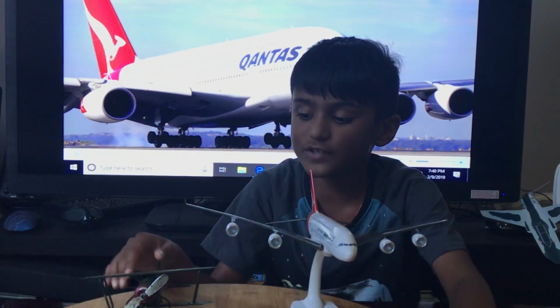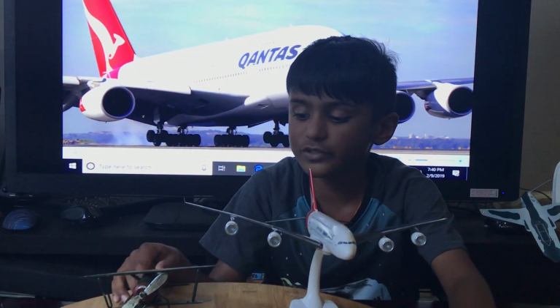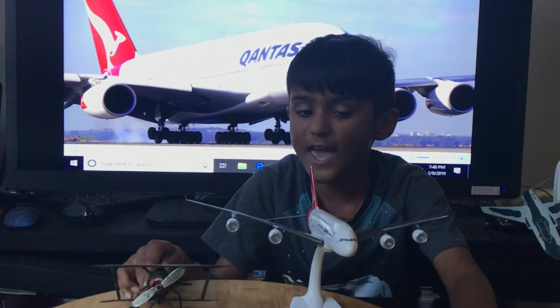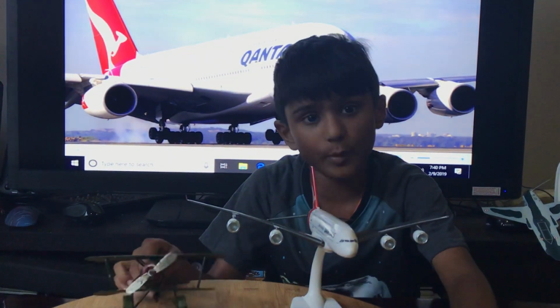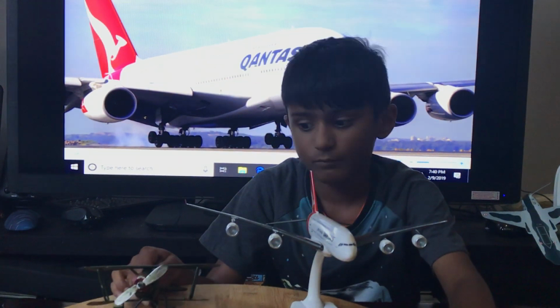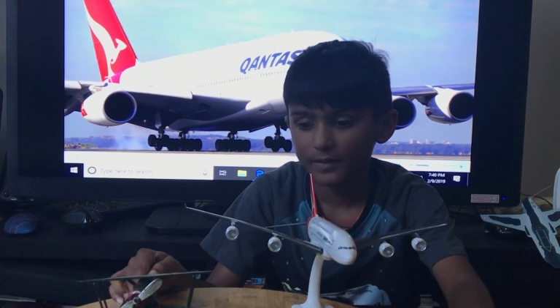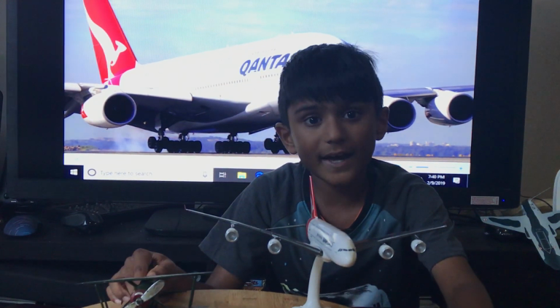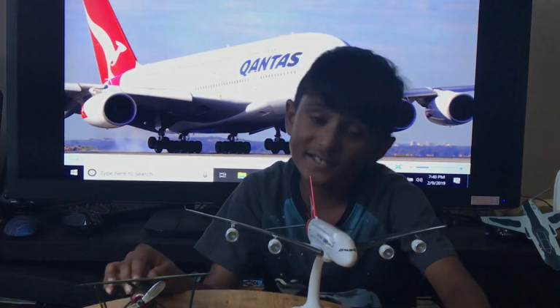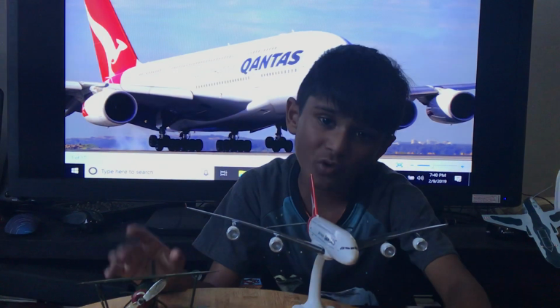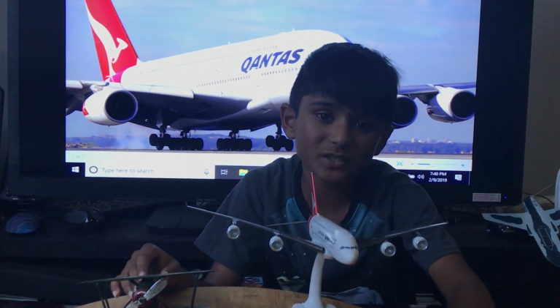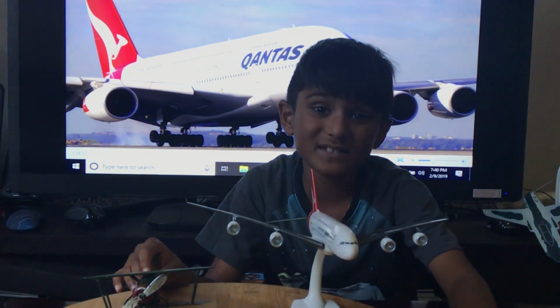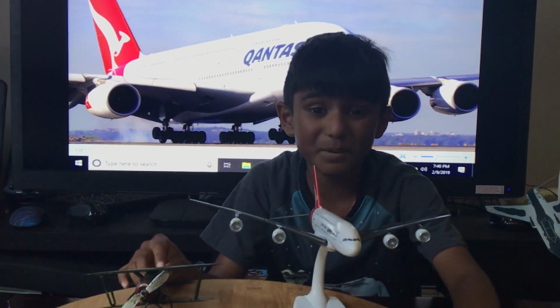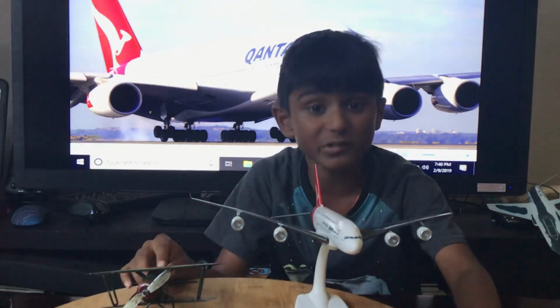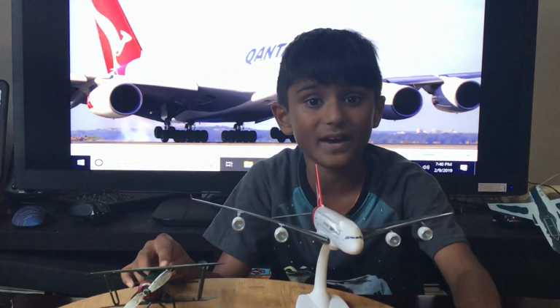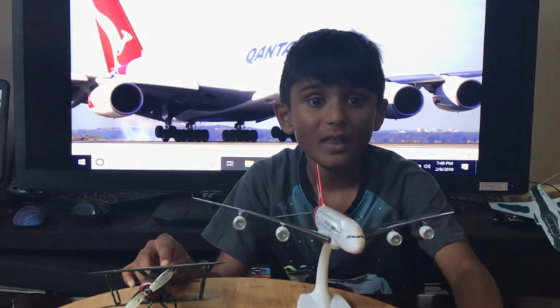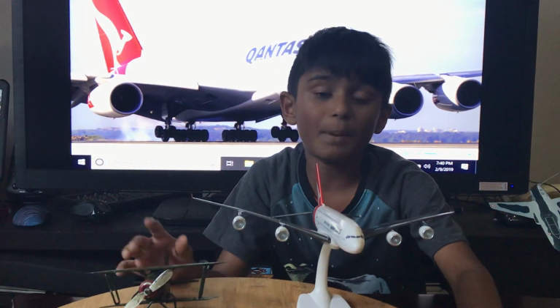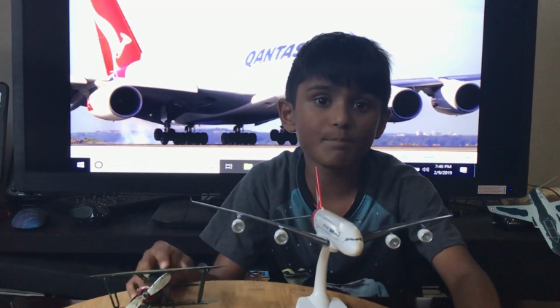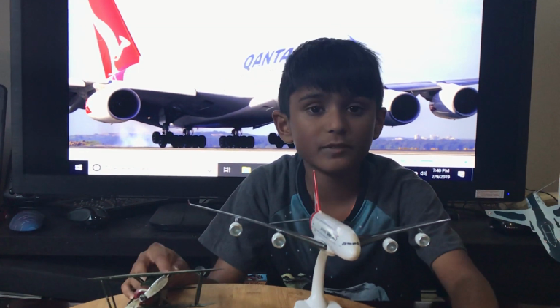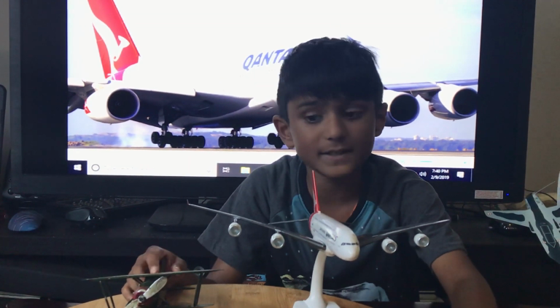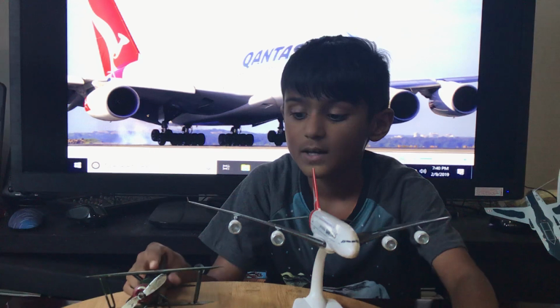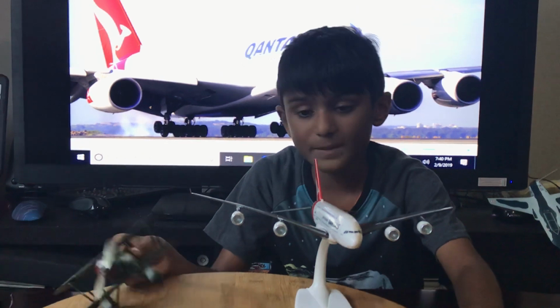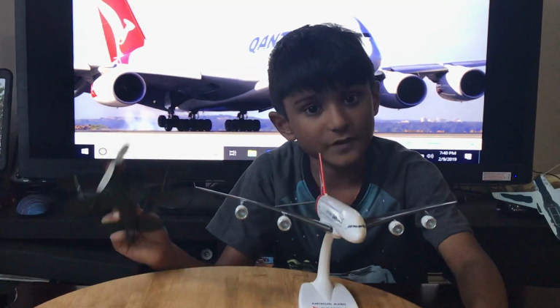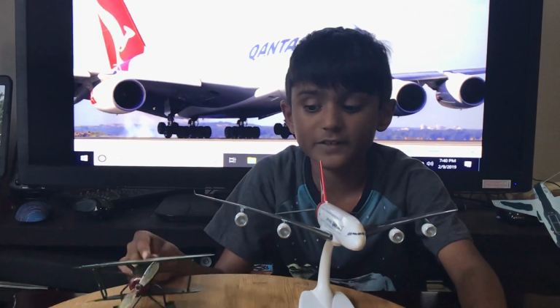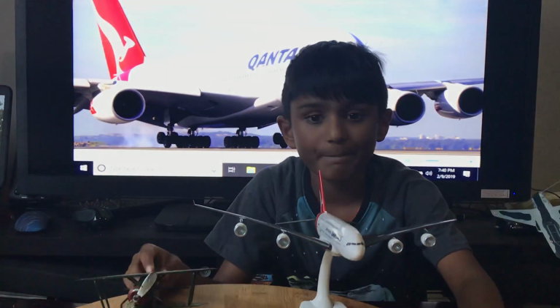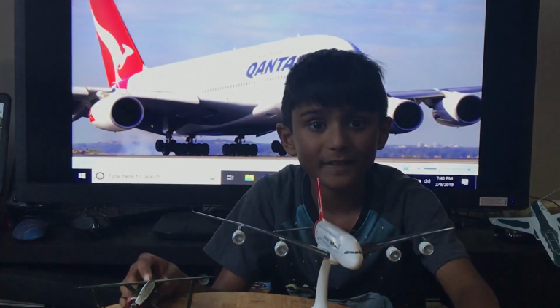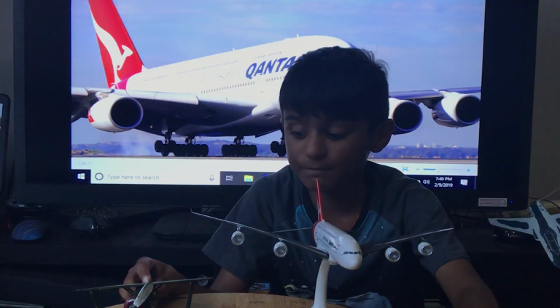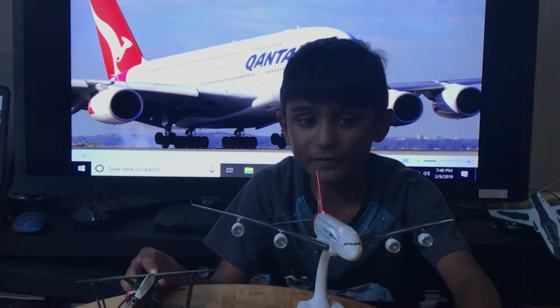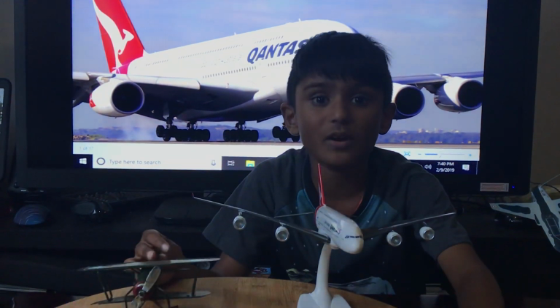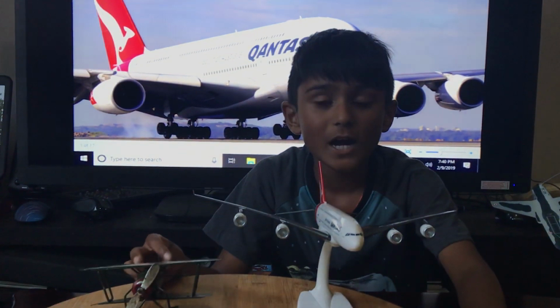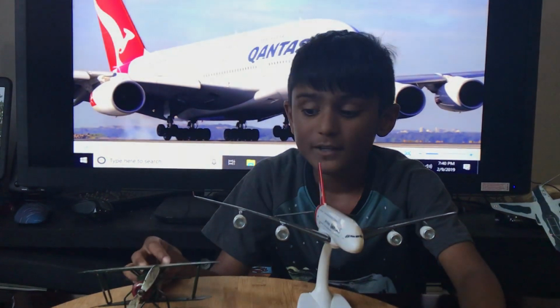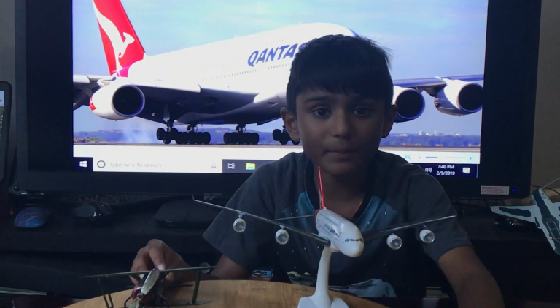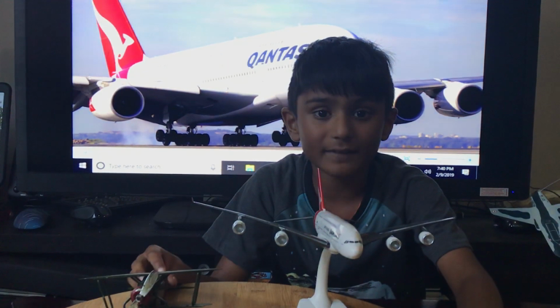Jet engines are the modern type of engine and are used everywhere. Some general aviation planes that people still use today, like the Piper Cub and the Cessna, have piston engines — and that's okay, that's actually pretty good that they still have planes like that.